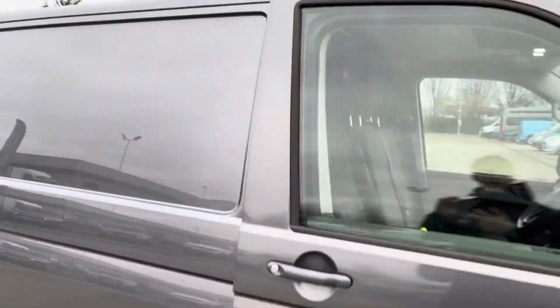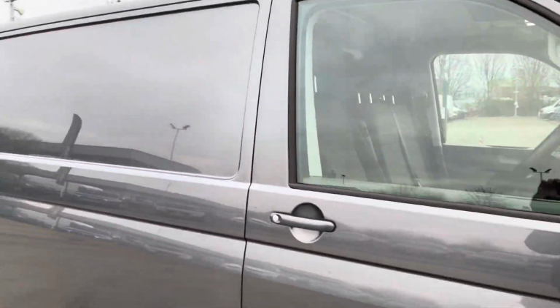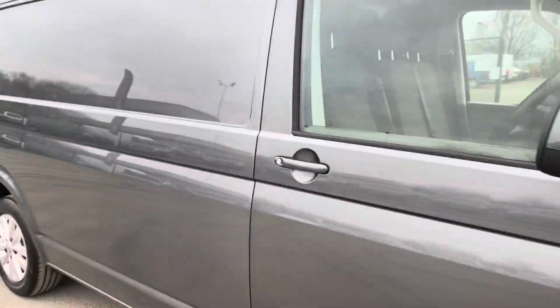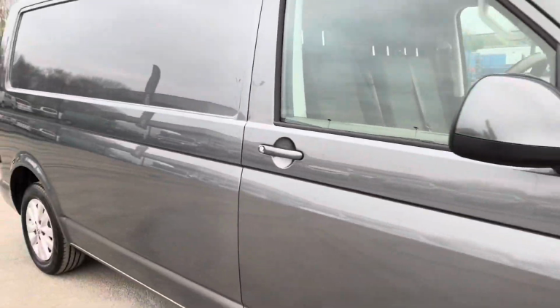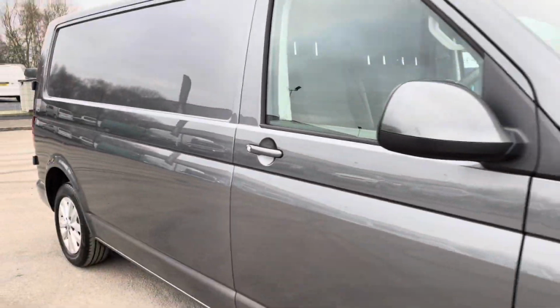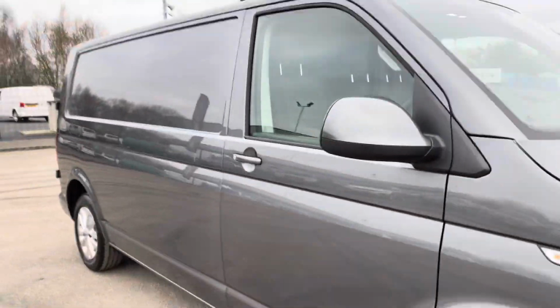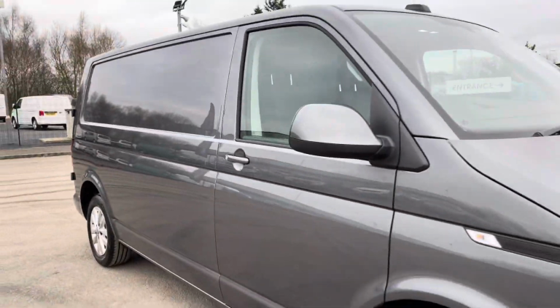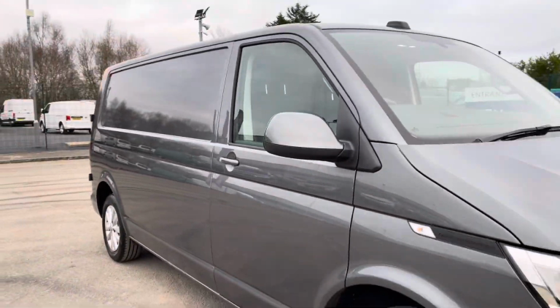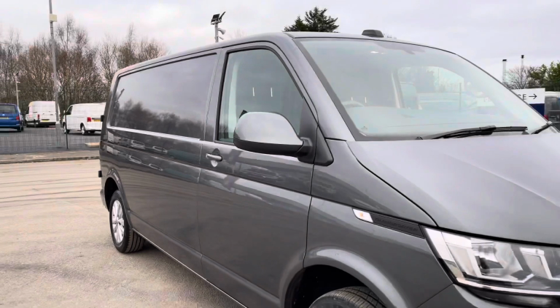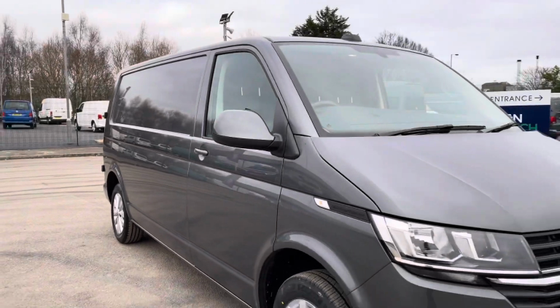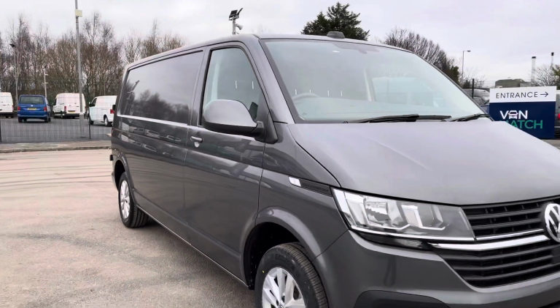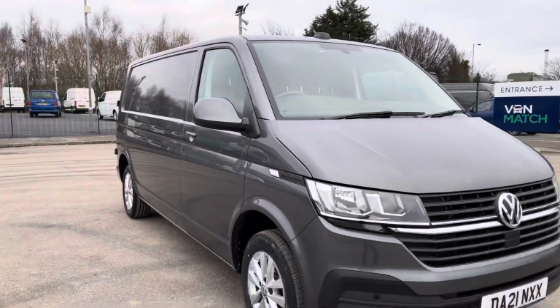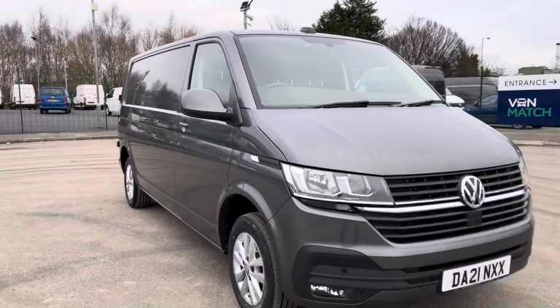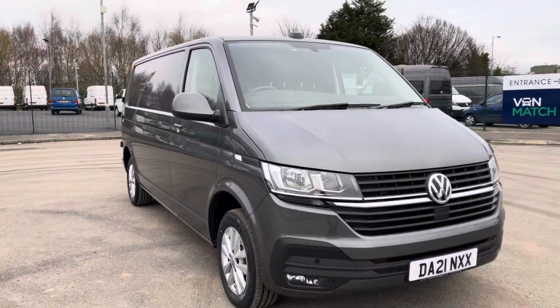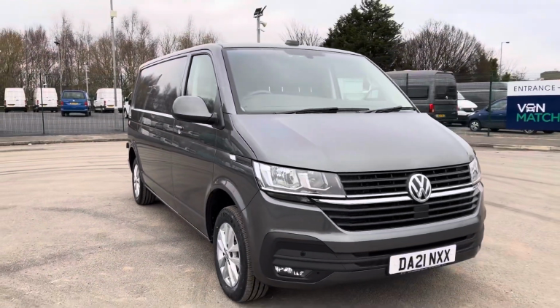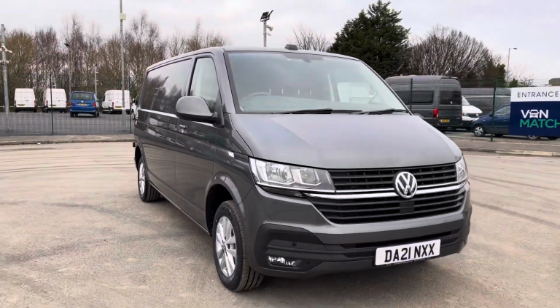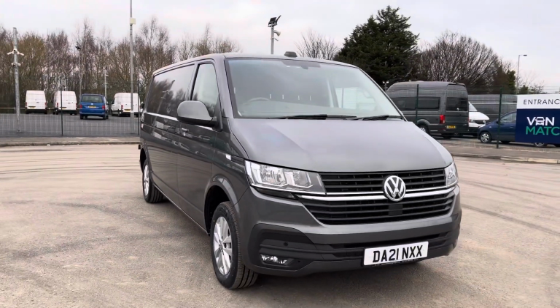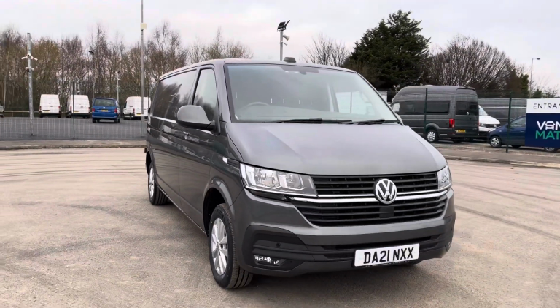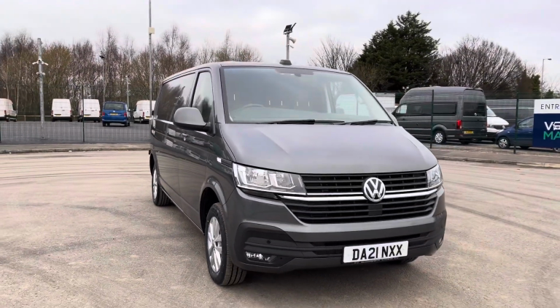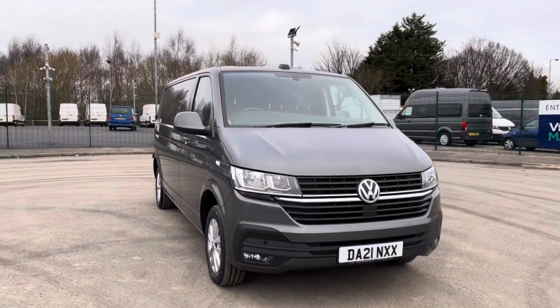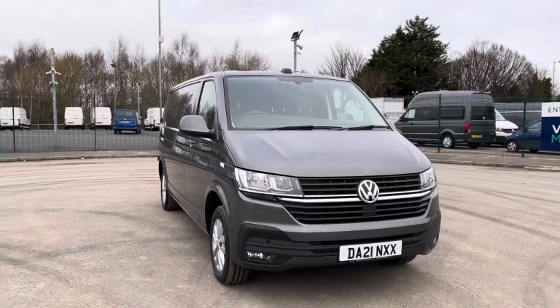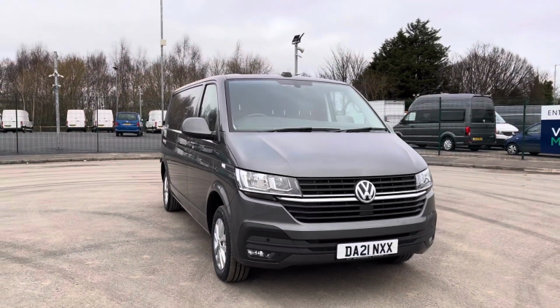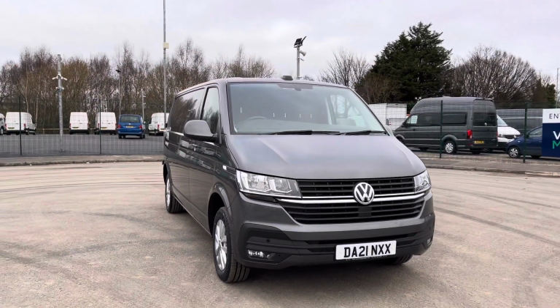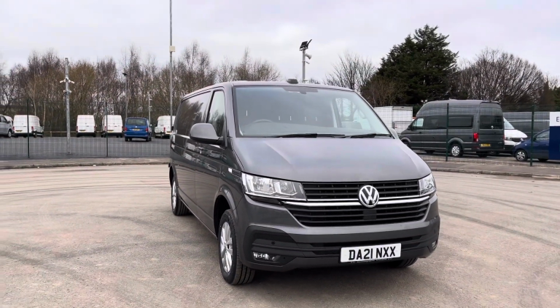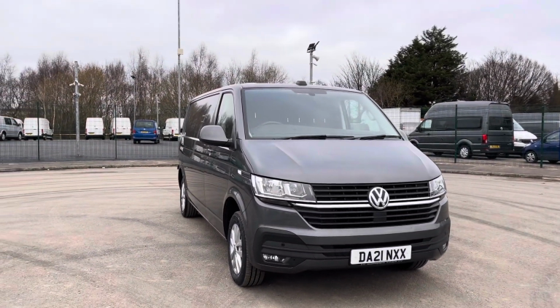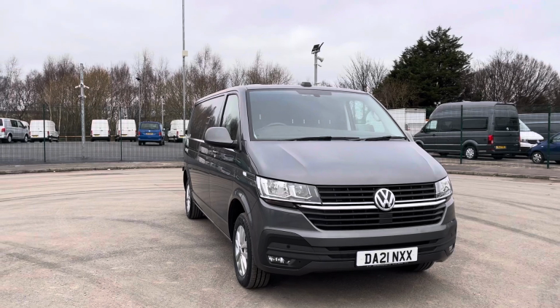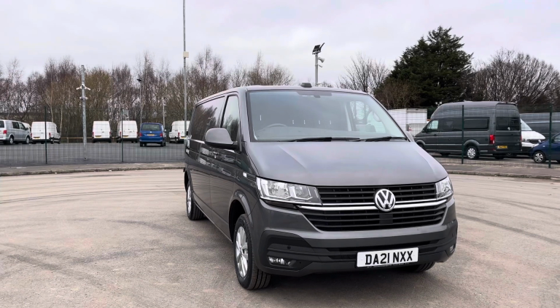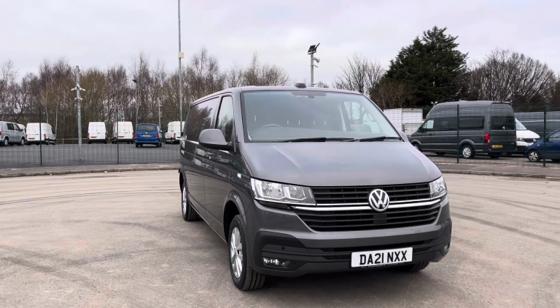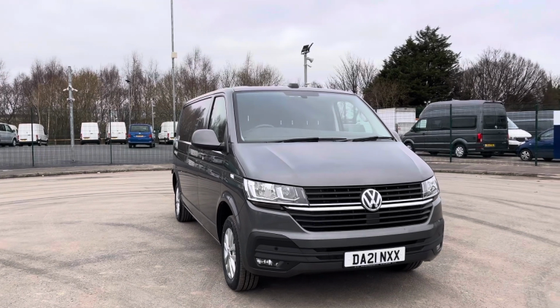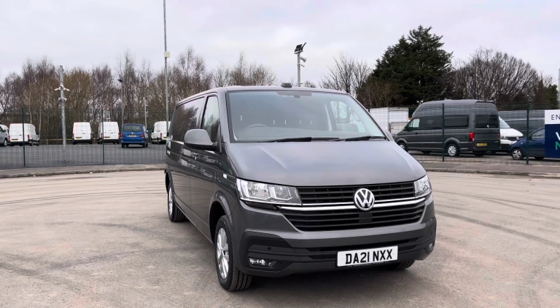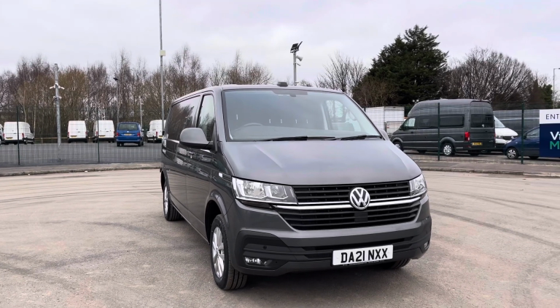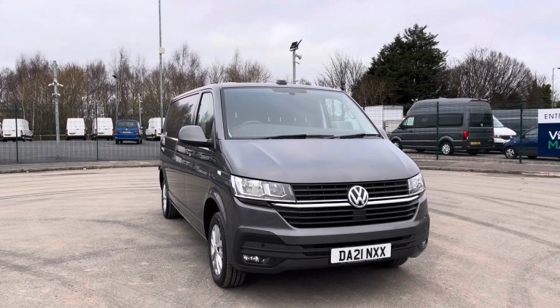If you require any more information regarding the vehicle or you are looking to make an inquiry, please don't hesitate to give us a call on 0151 515 2911 and ask for sales — we're happy to help.